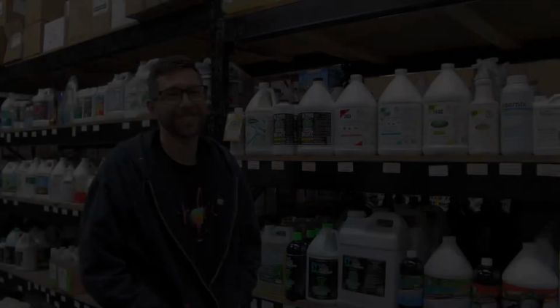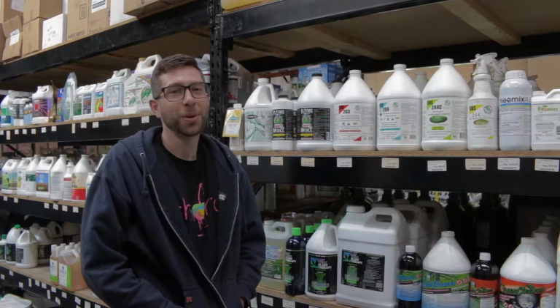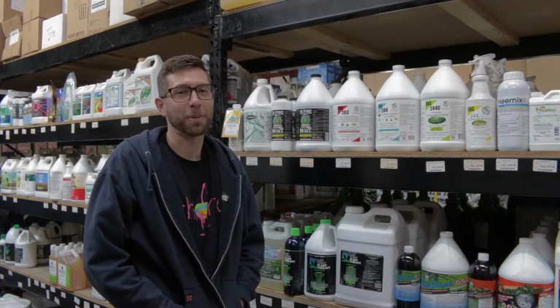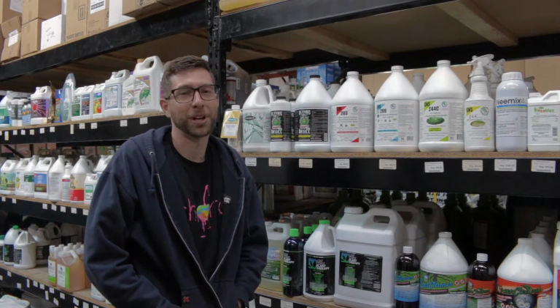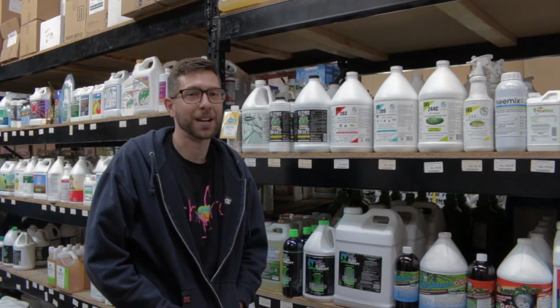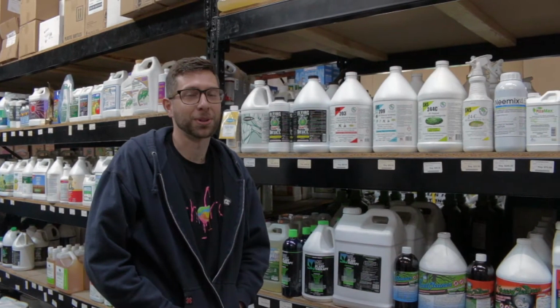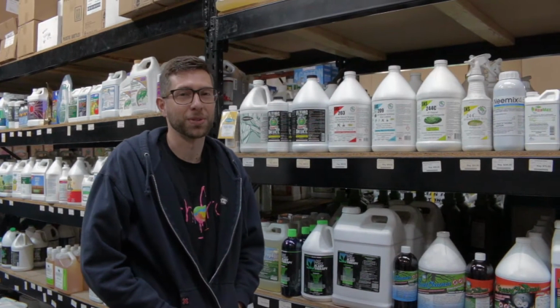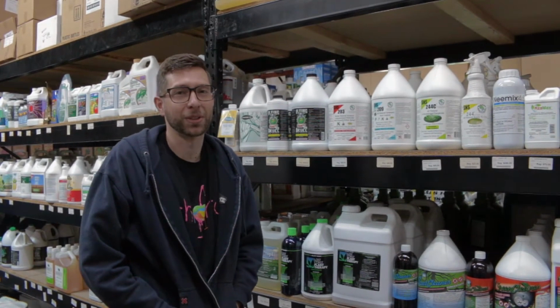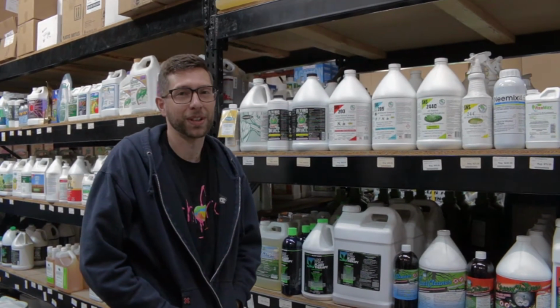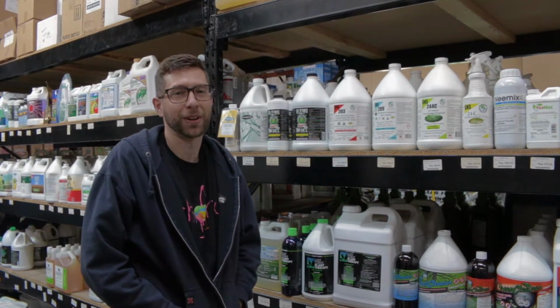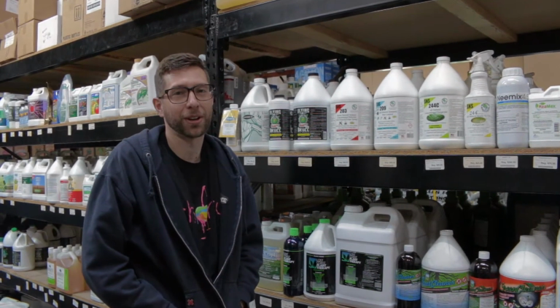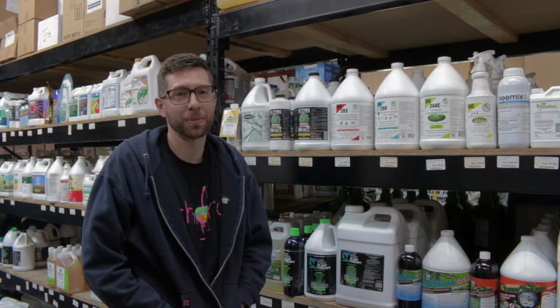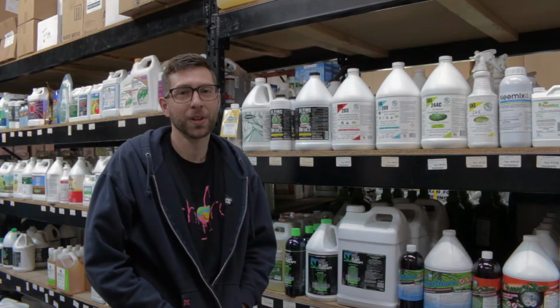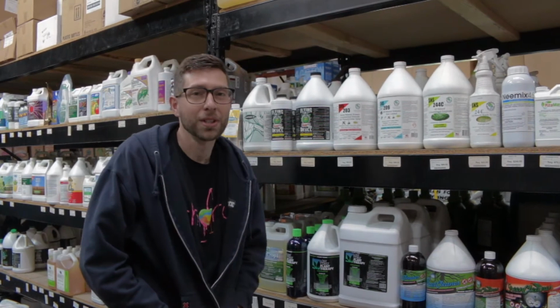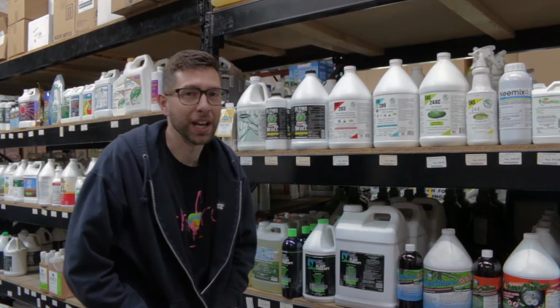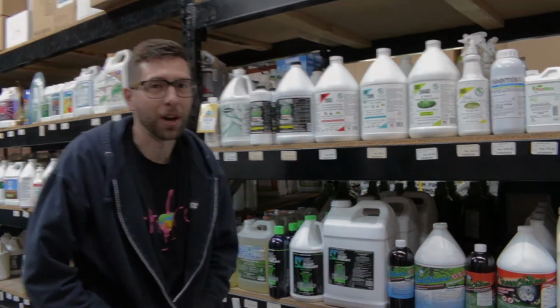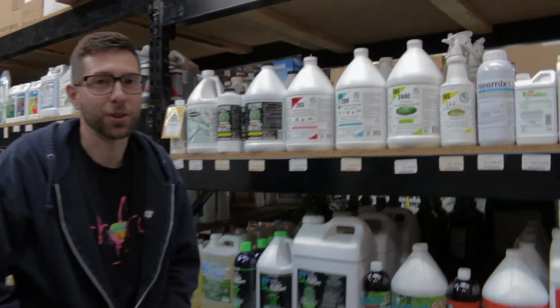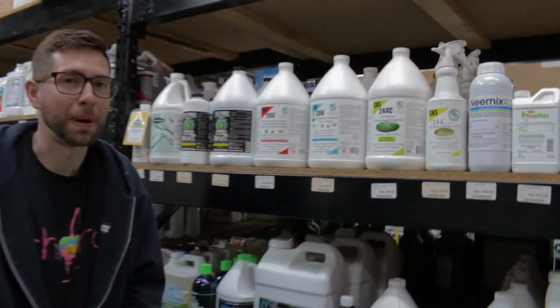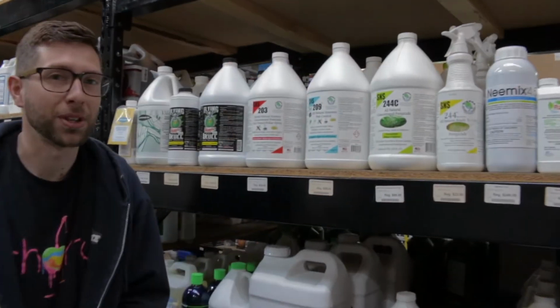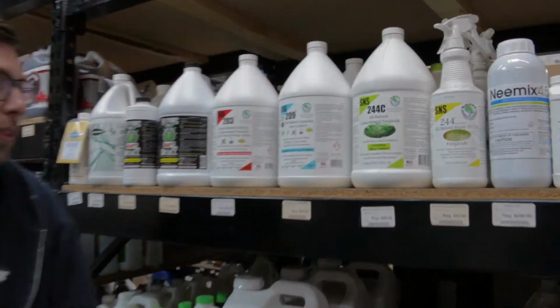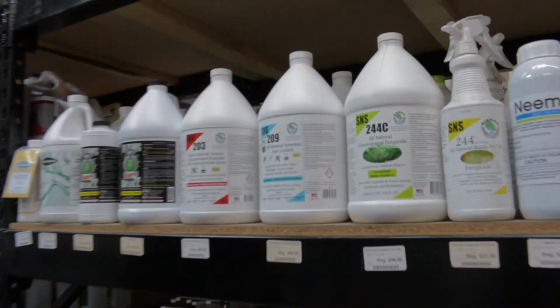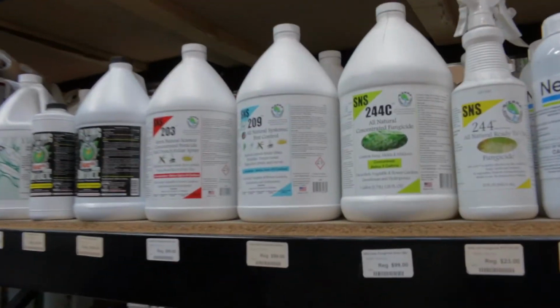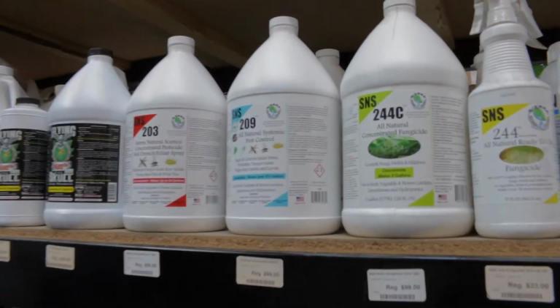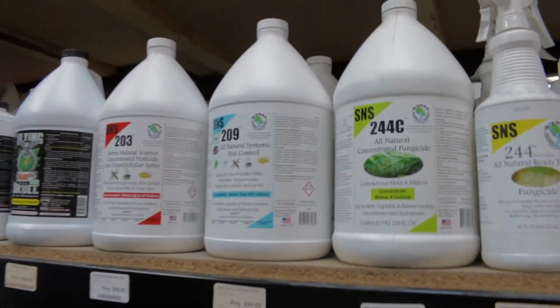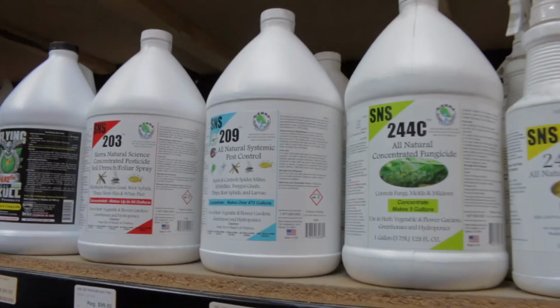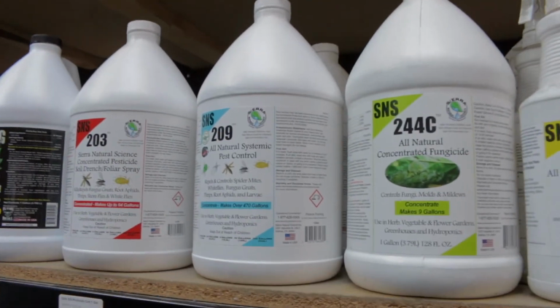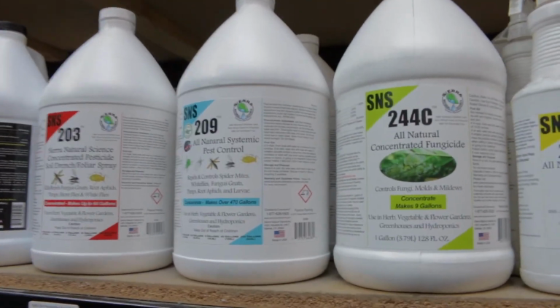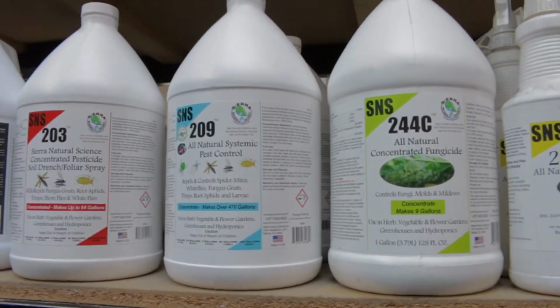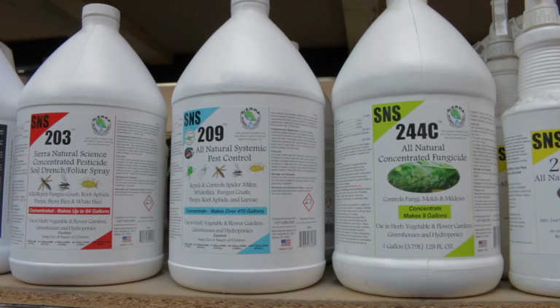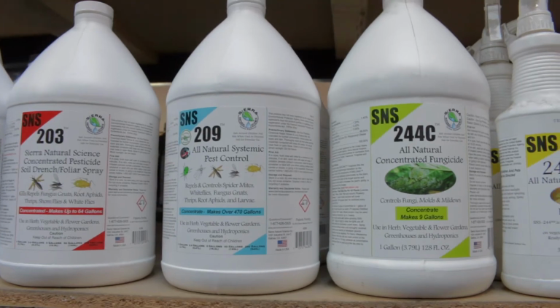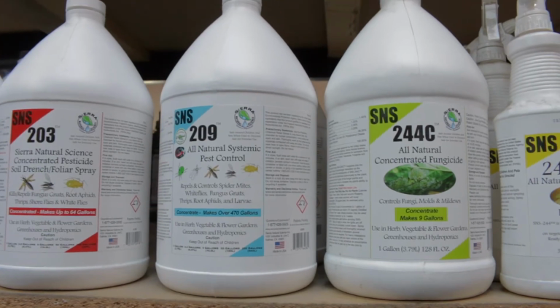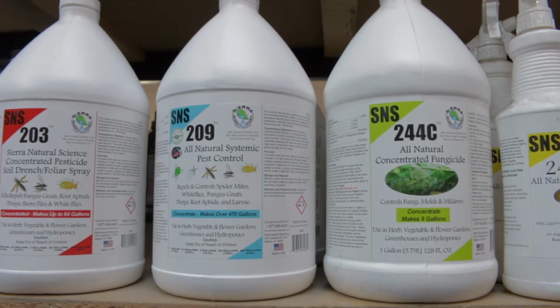What's up everybody? I'm Isaac with Cultivate and CultivateColorado.com. Today I'm talking to you about another Sierra Natural Sciences product, that's SNS 209.